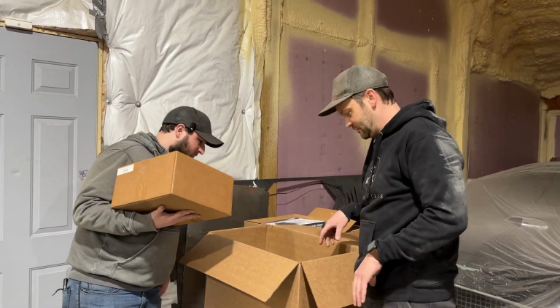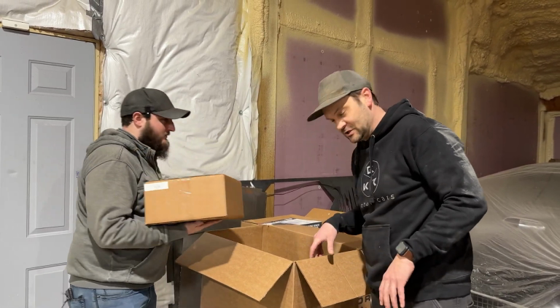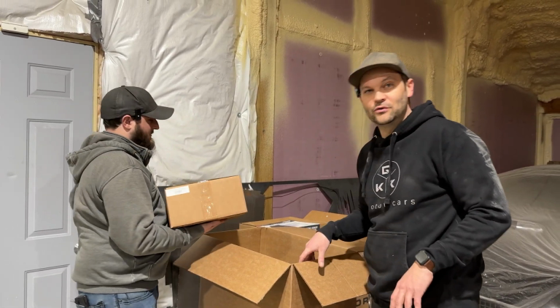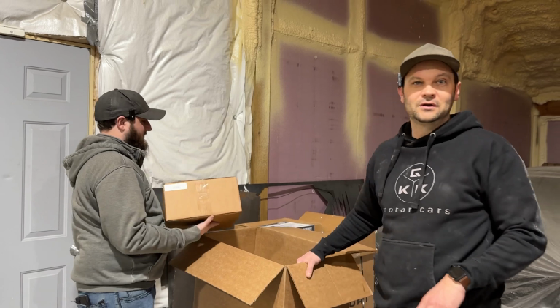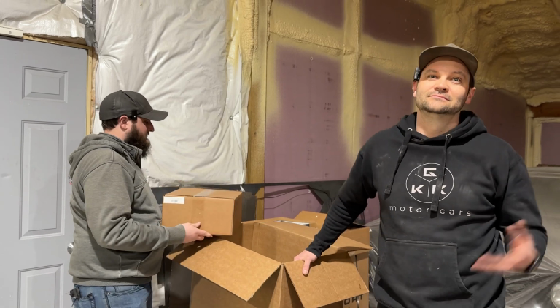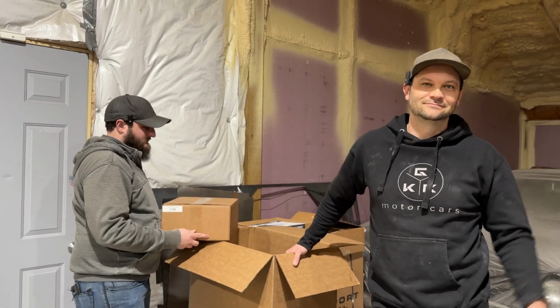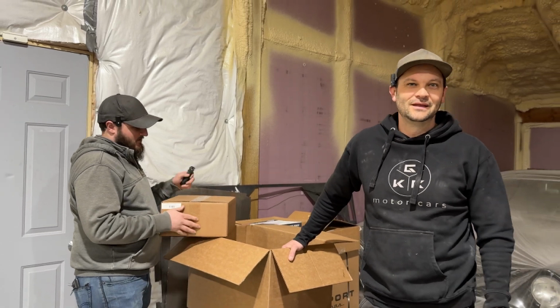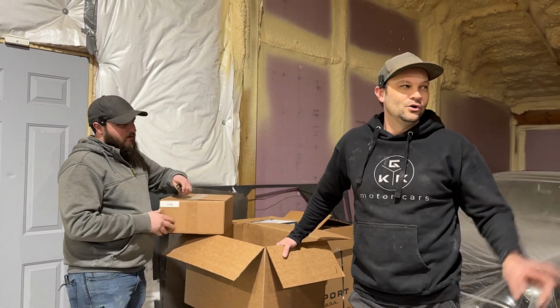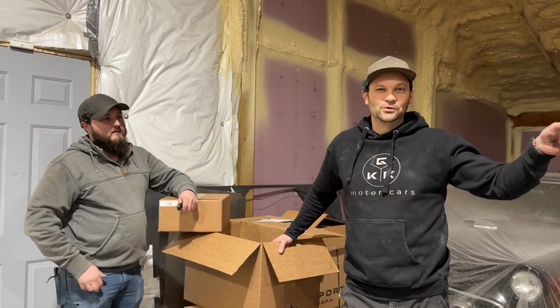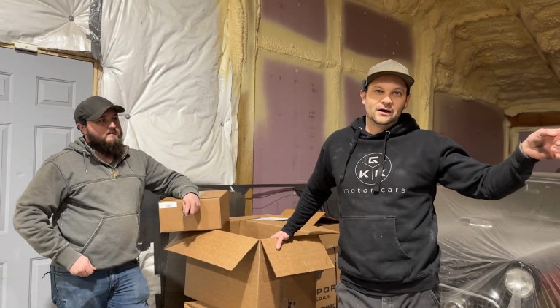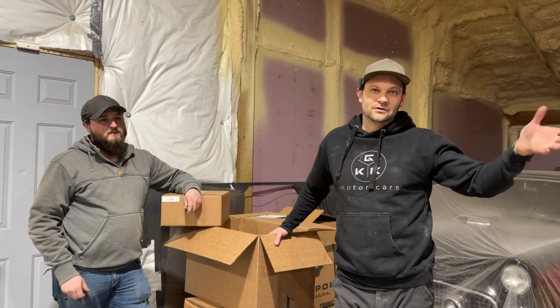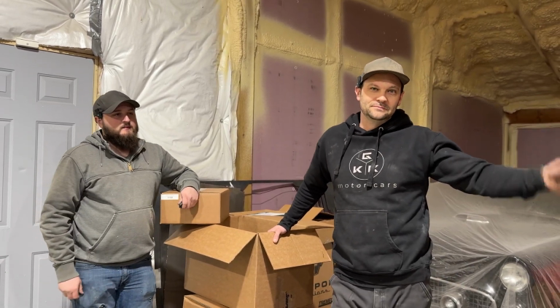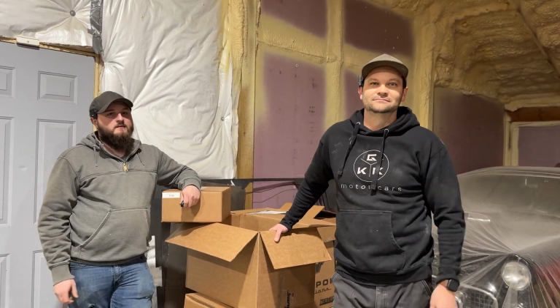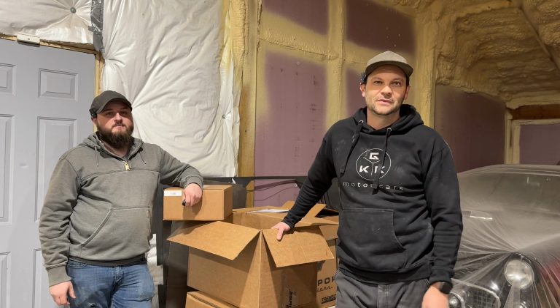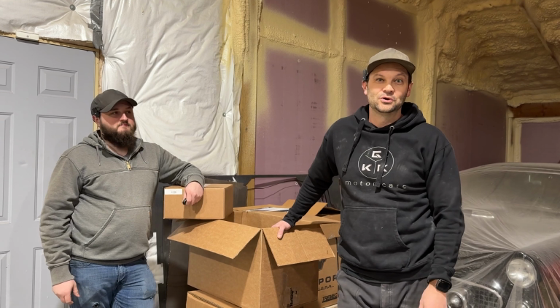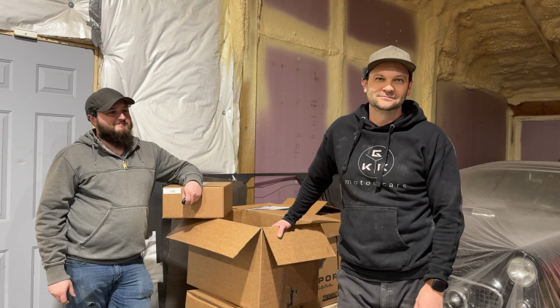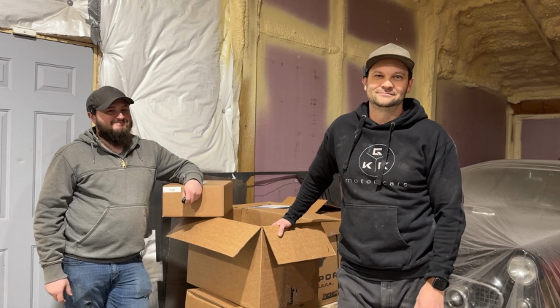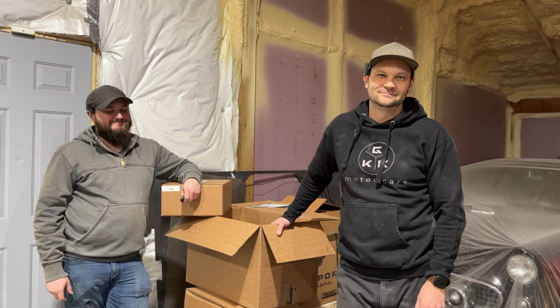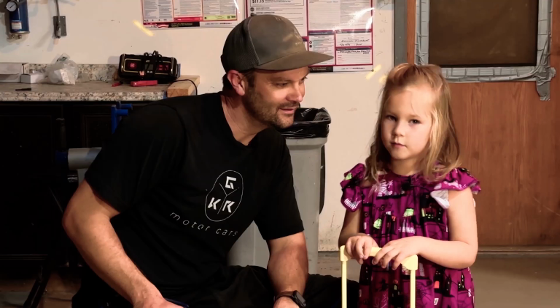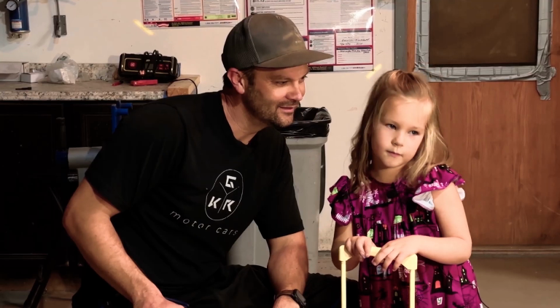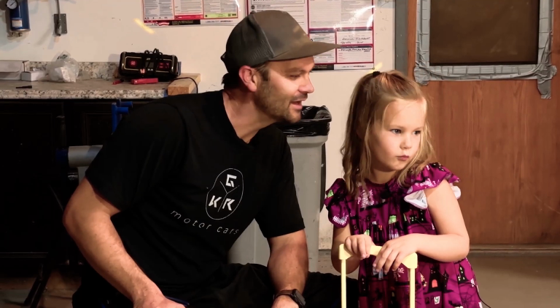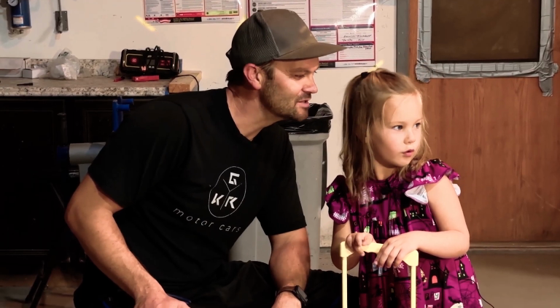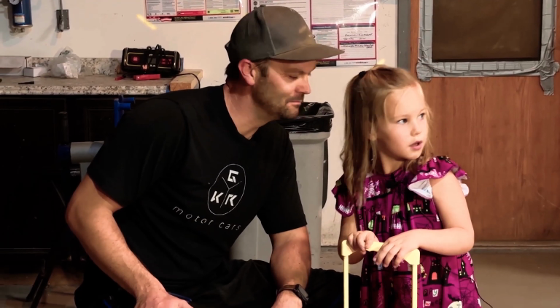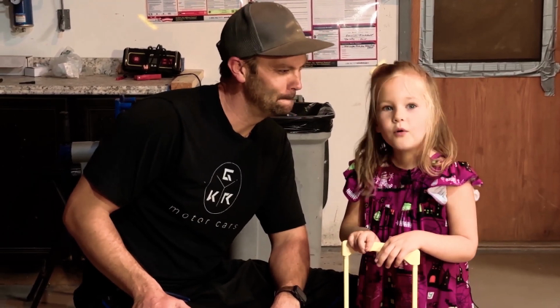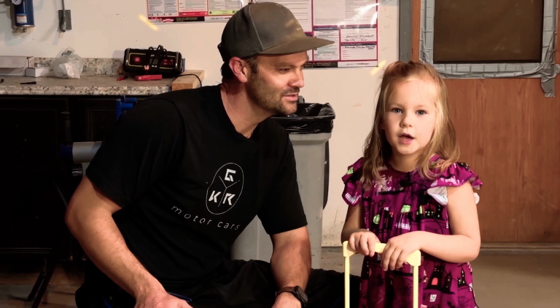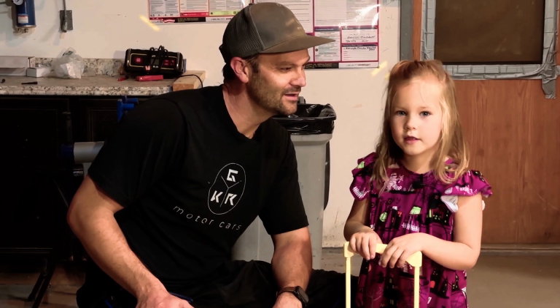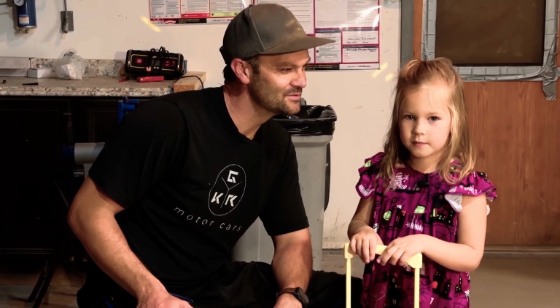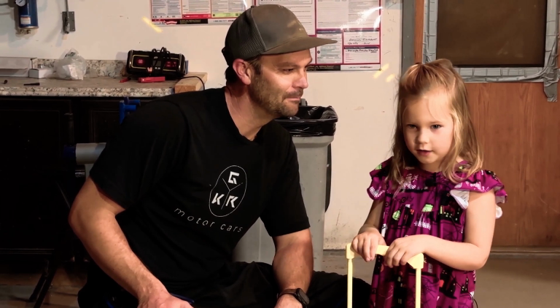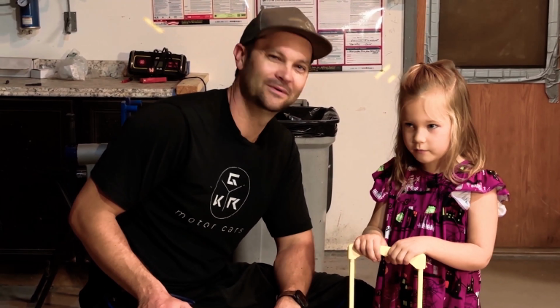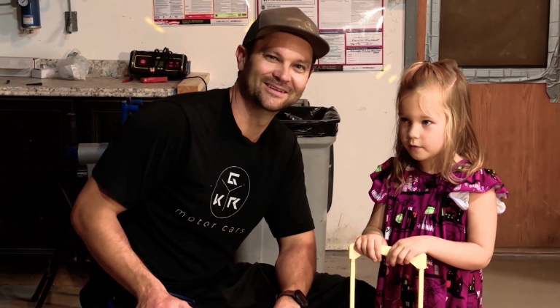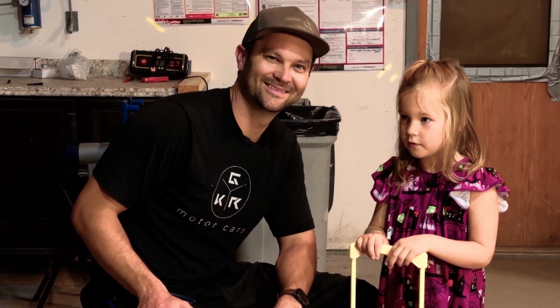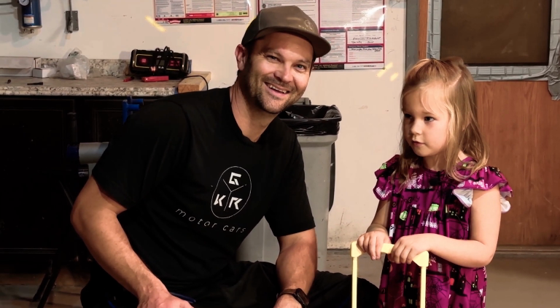Very hodgepodge way of going through everything, but we're doing the Wrangler — can't wait to show you more. Like, share, and subscribe. Boom, nailed it.